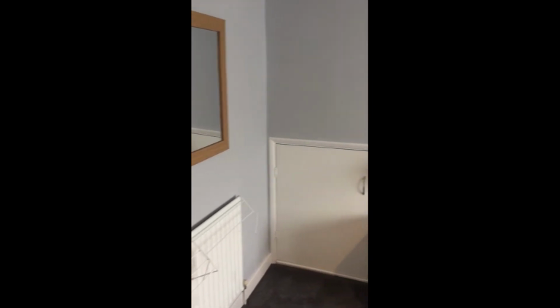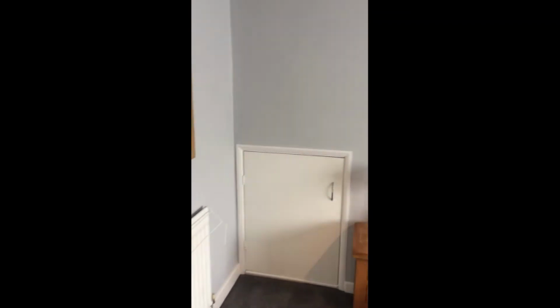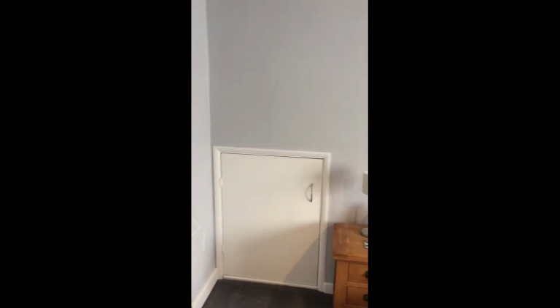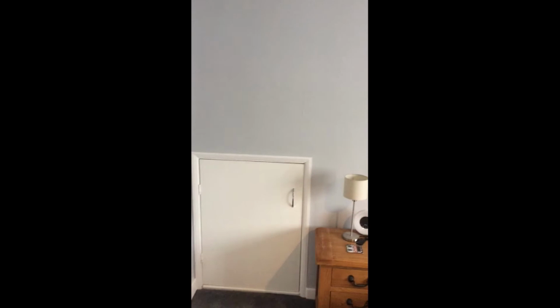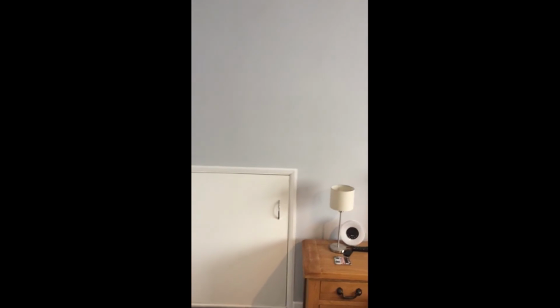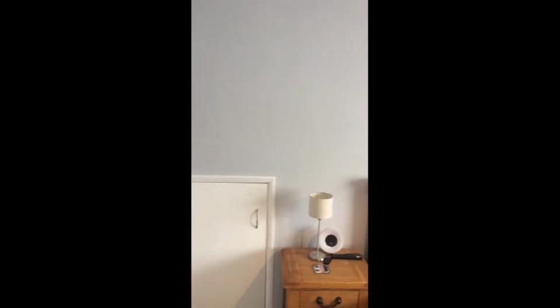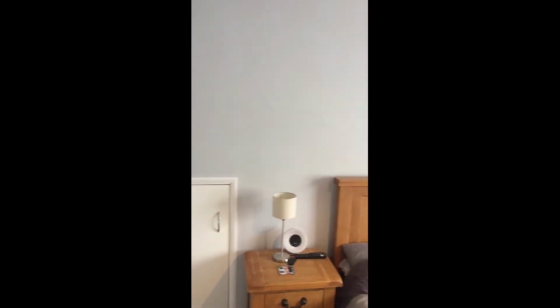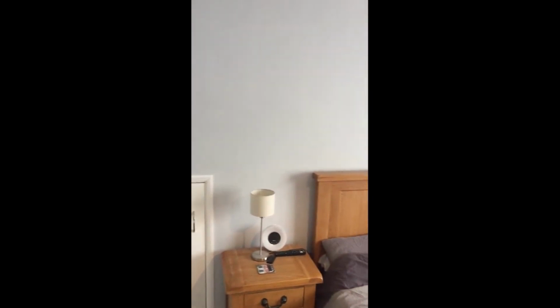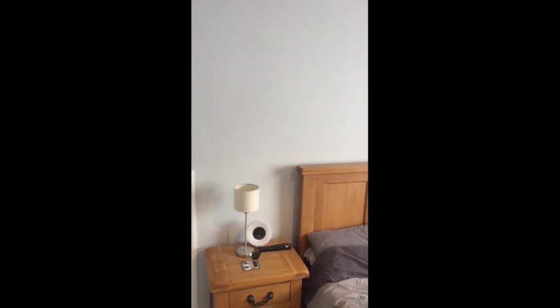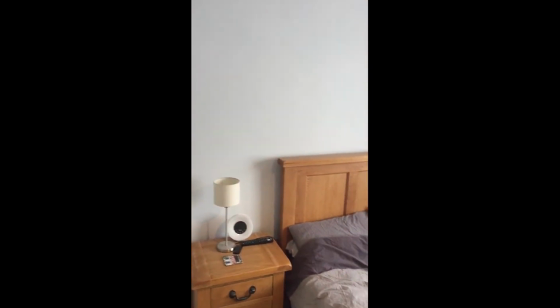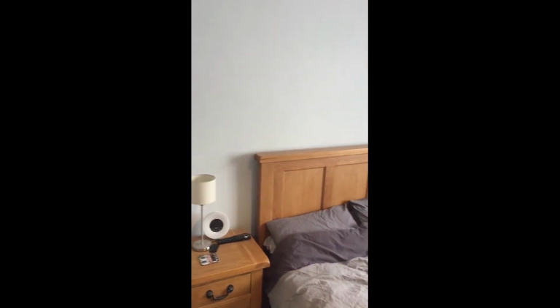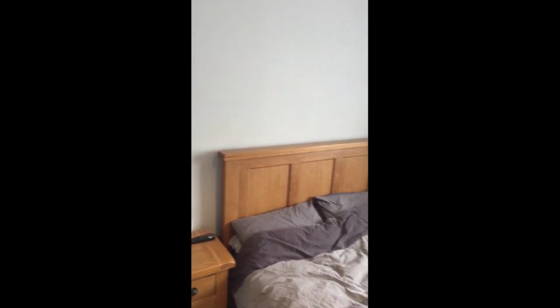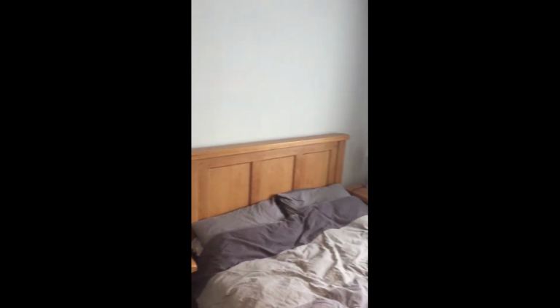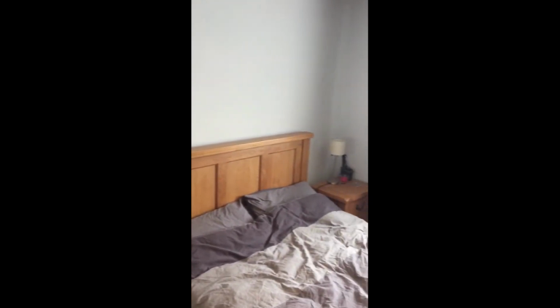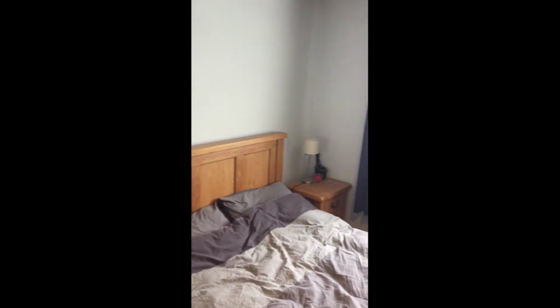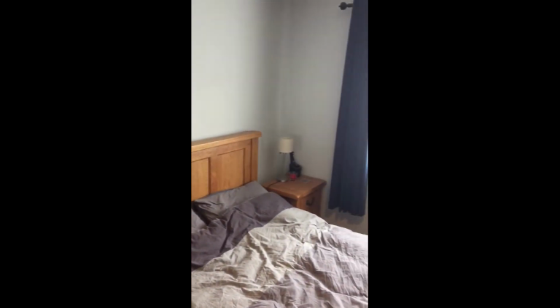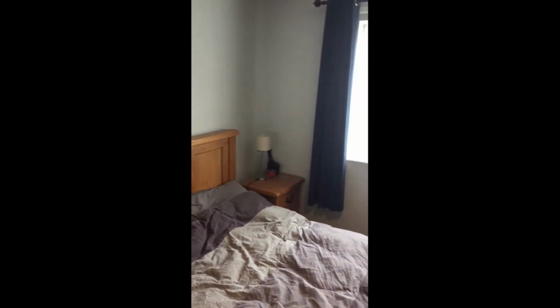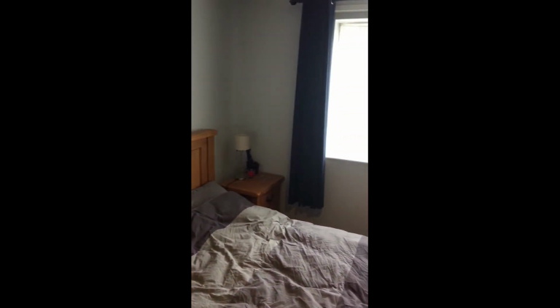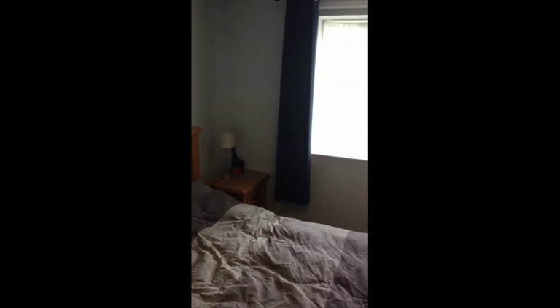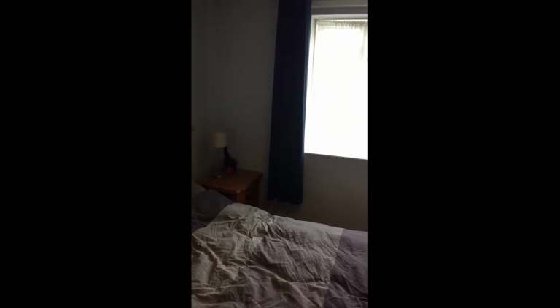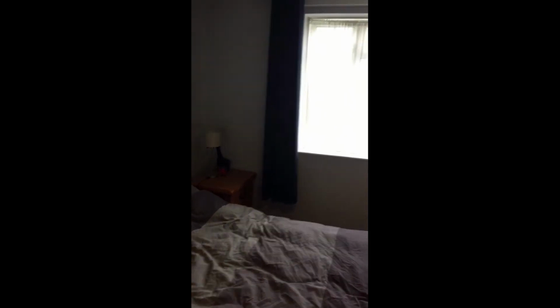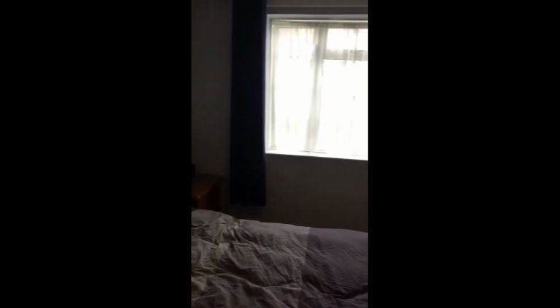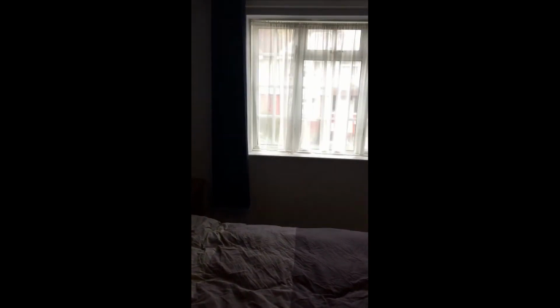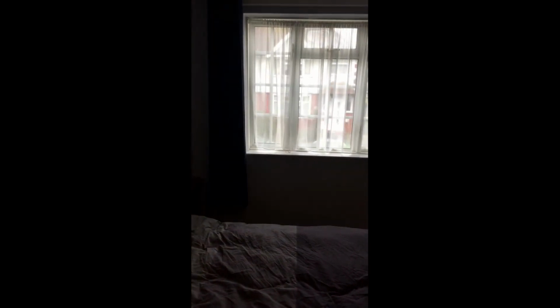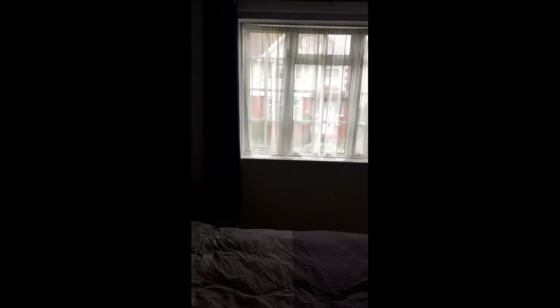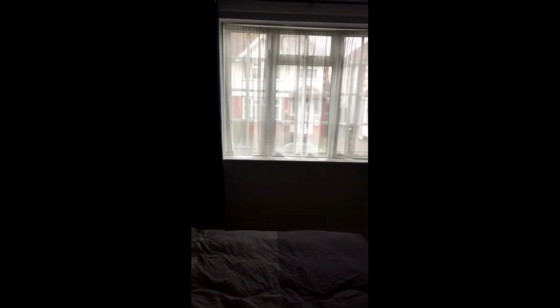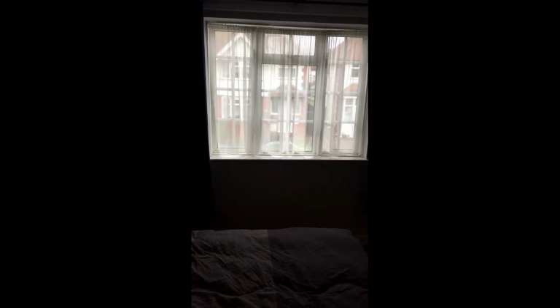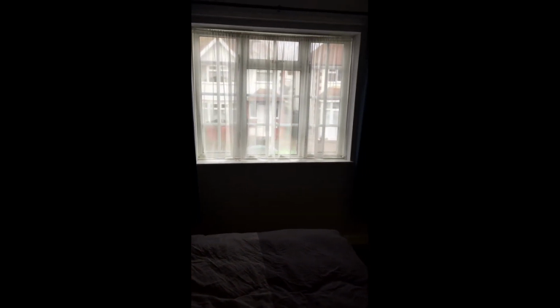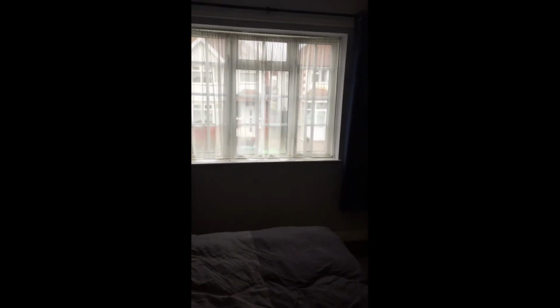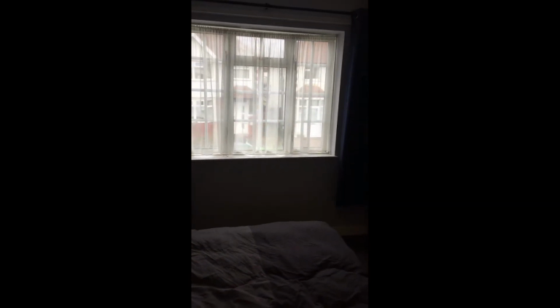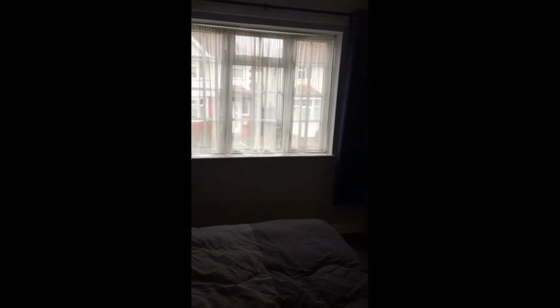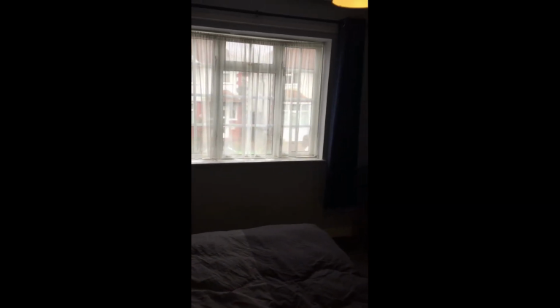You can see the bedroom here is certainly a double in size — you've got plenty of space there for the double bed and for a few other pieces of furniture as well. A really nice size room, and again really wonderfully decorated too.